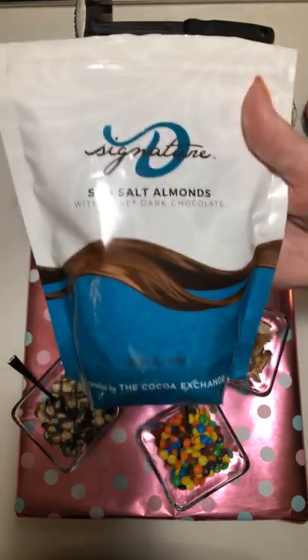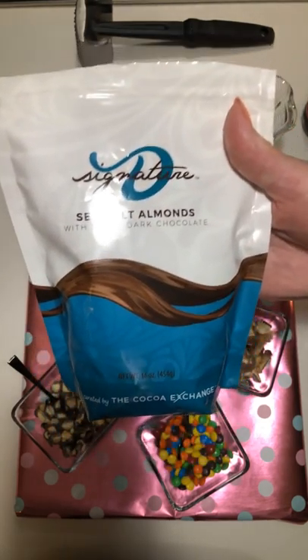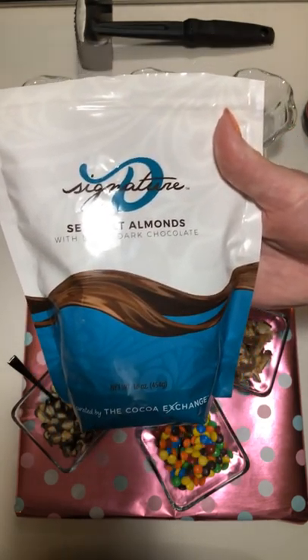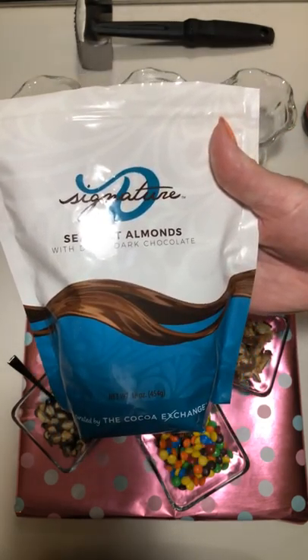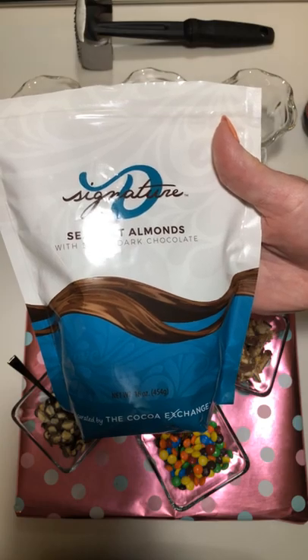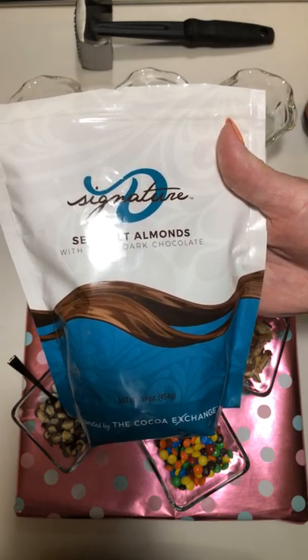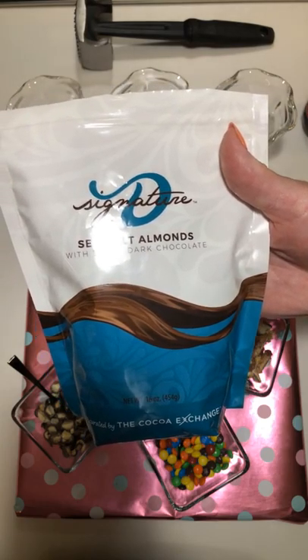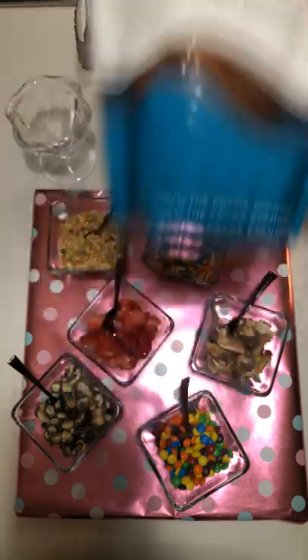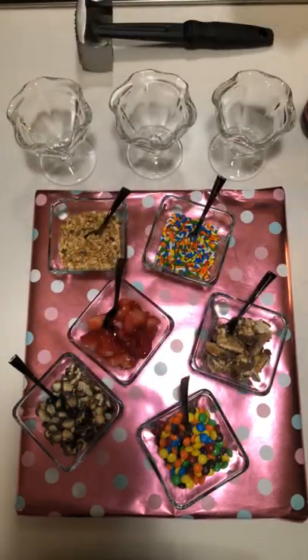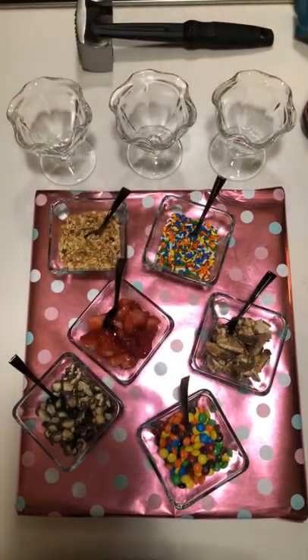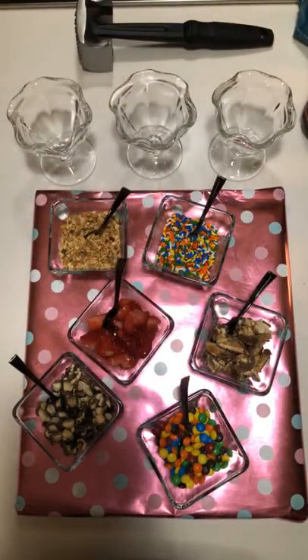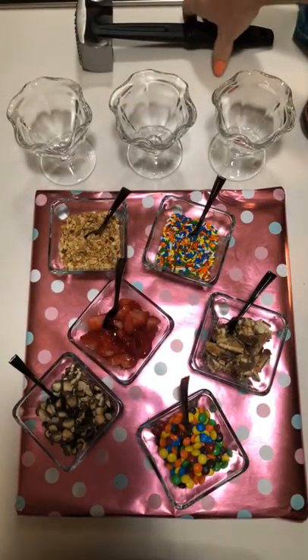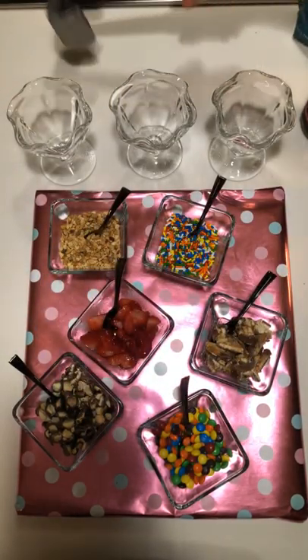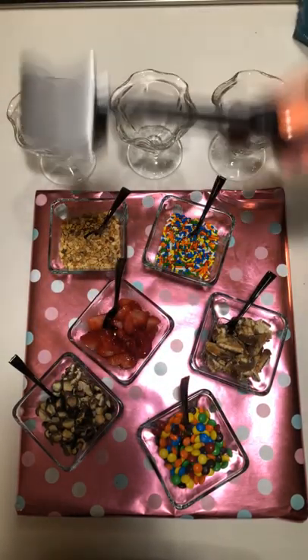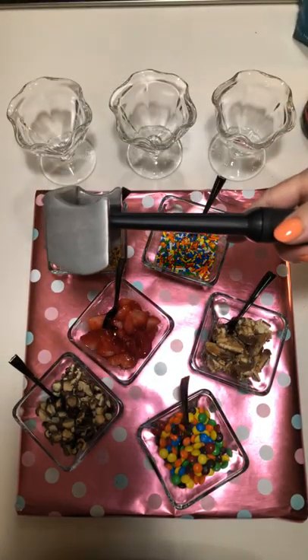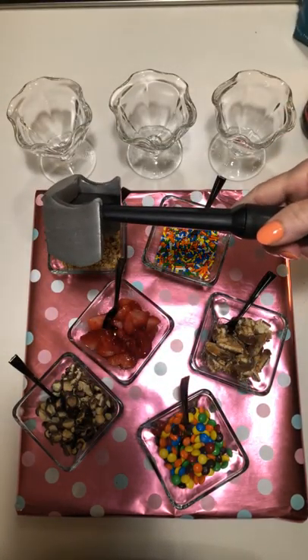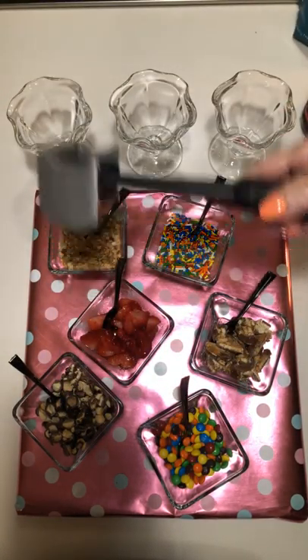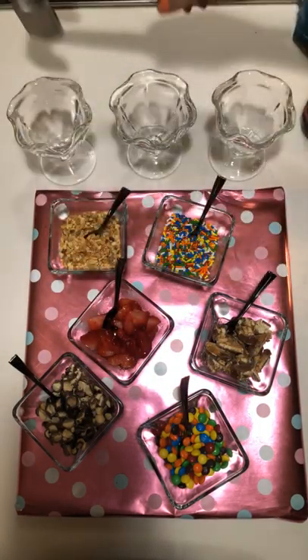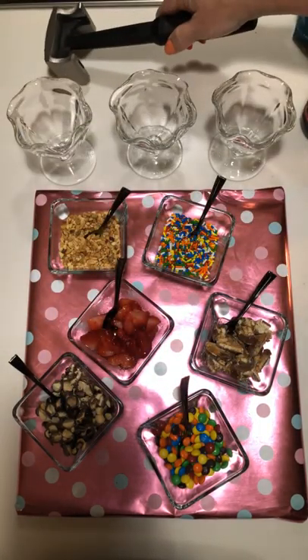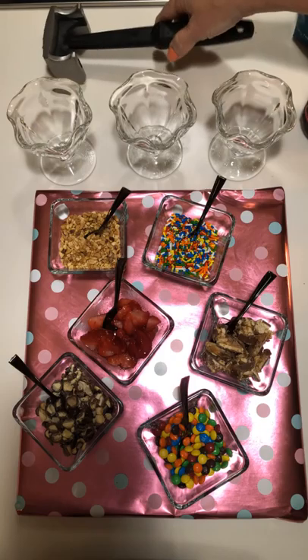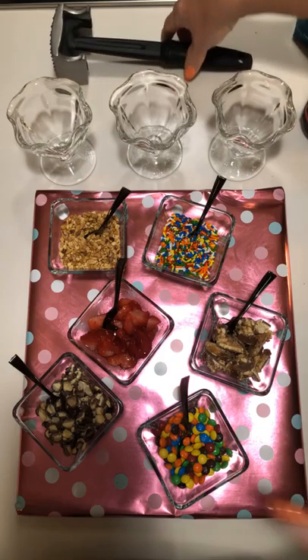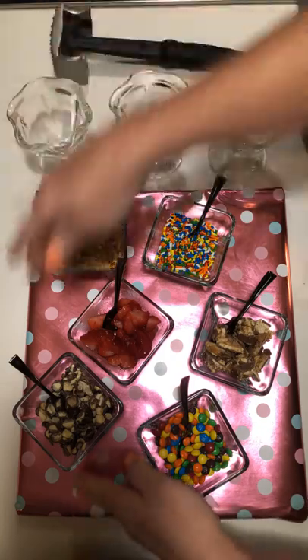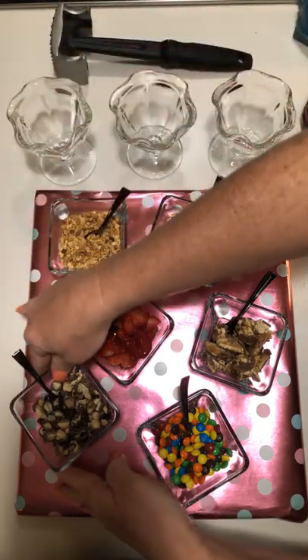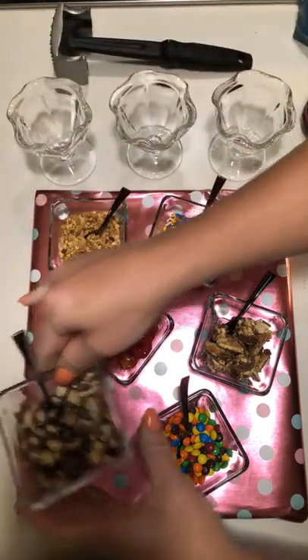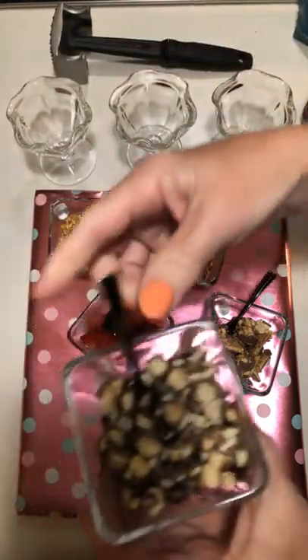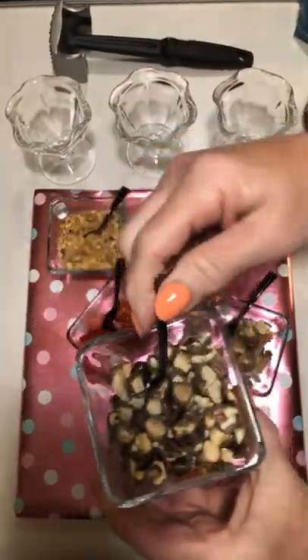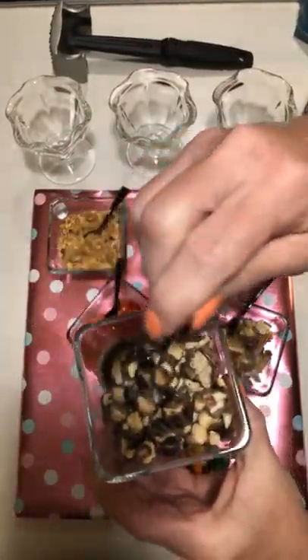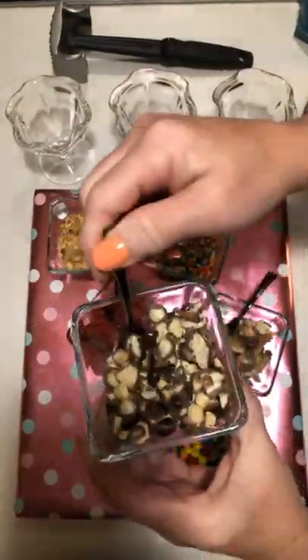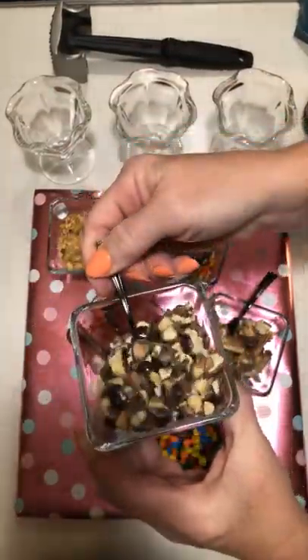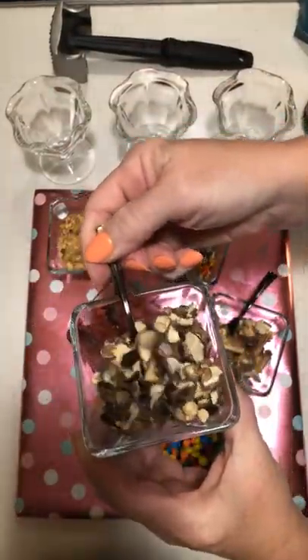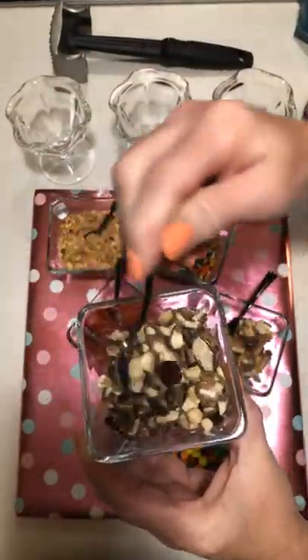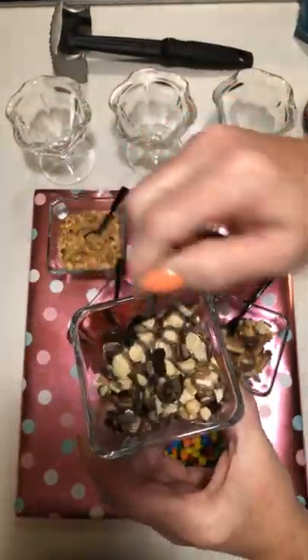I've added those to a plastic bag and then taken my meat tenderizer, and I'm ending up with a nice bowl of chocolate covered almonds.